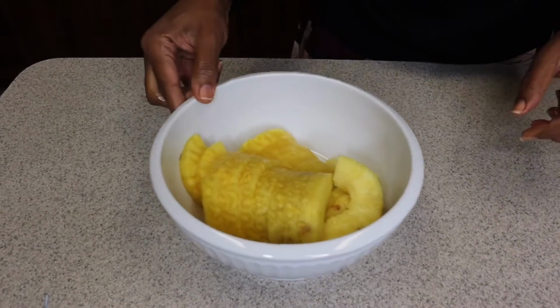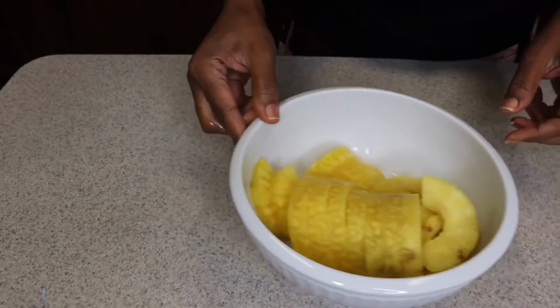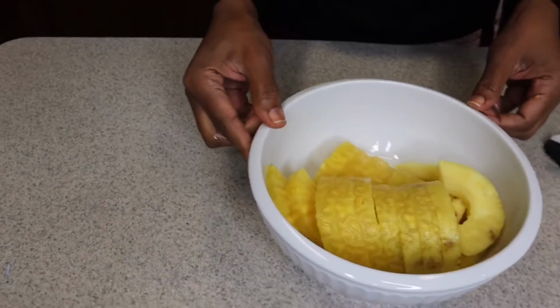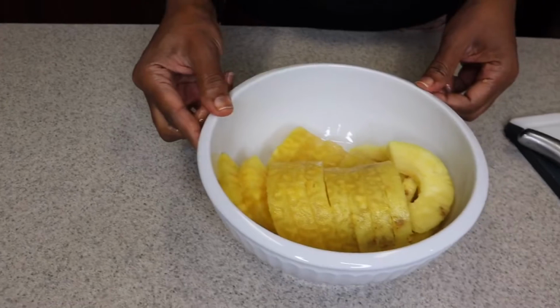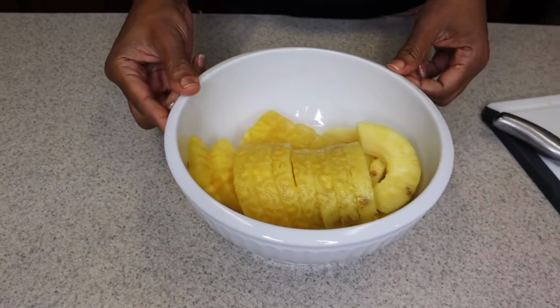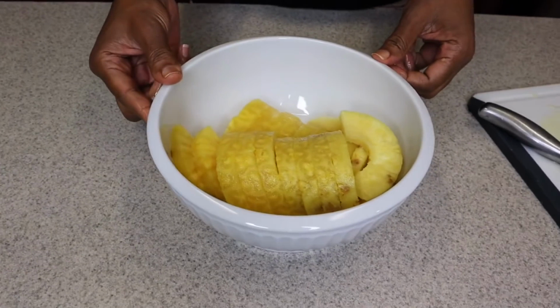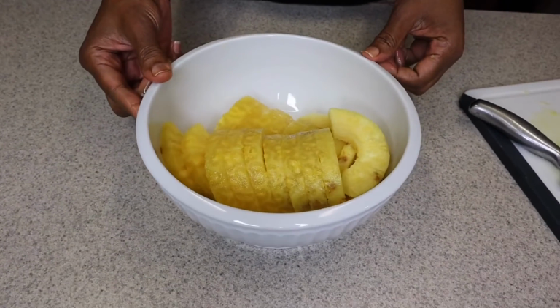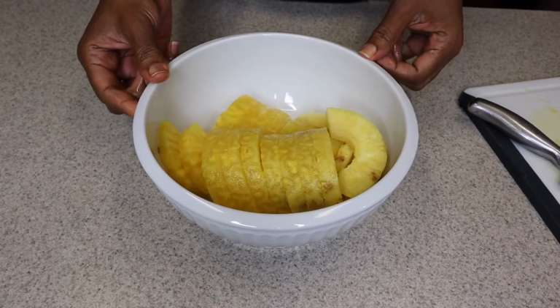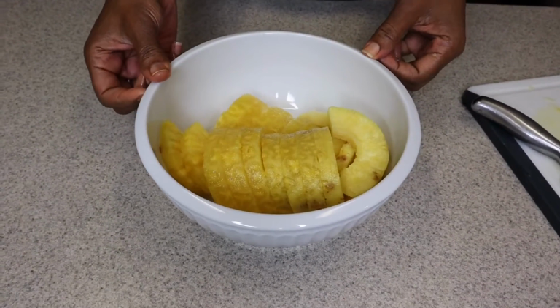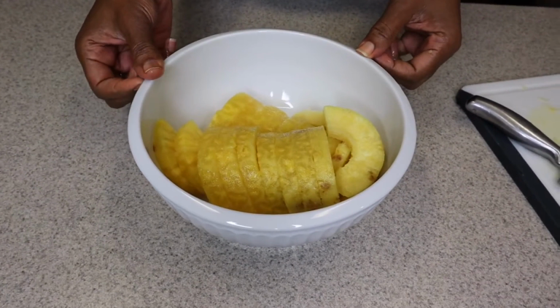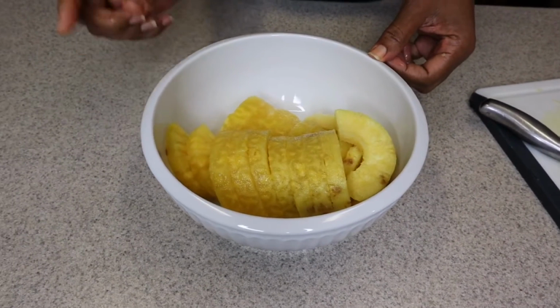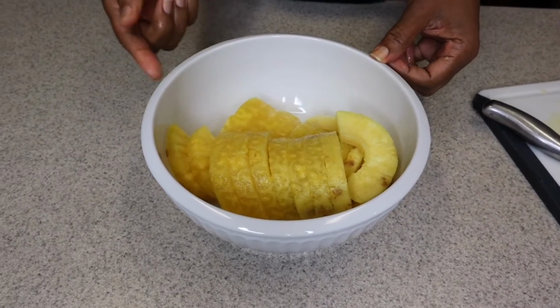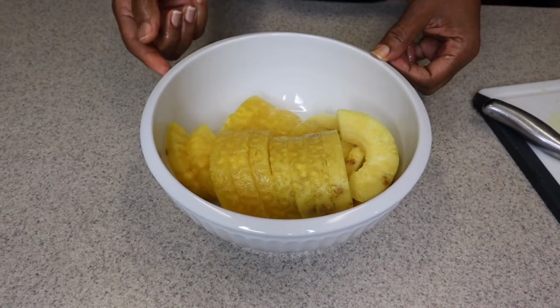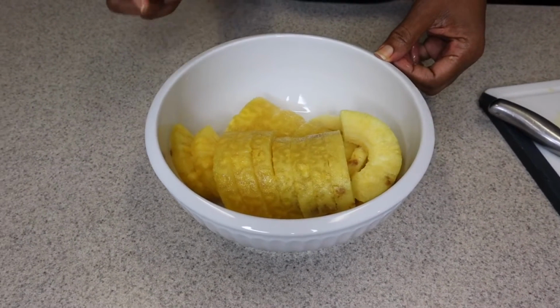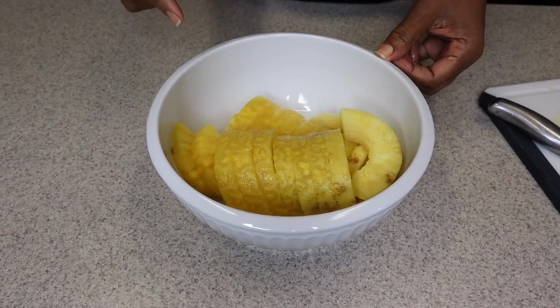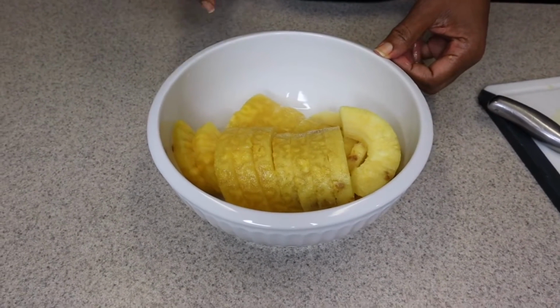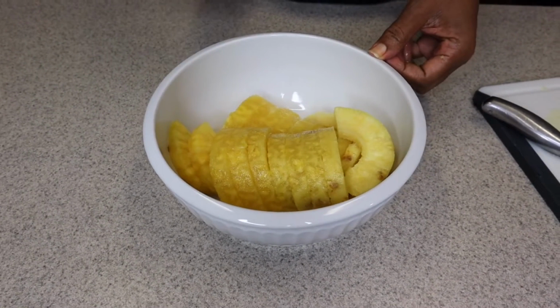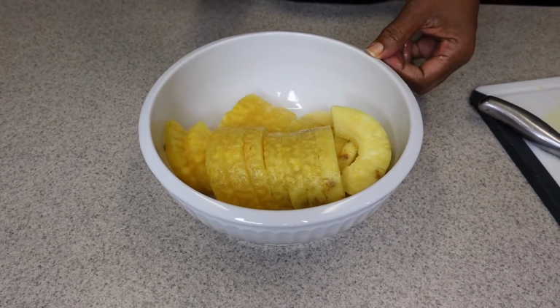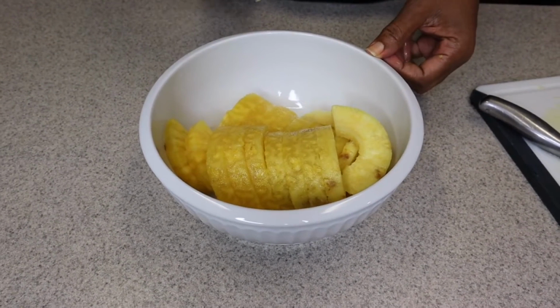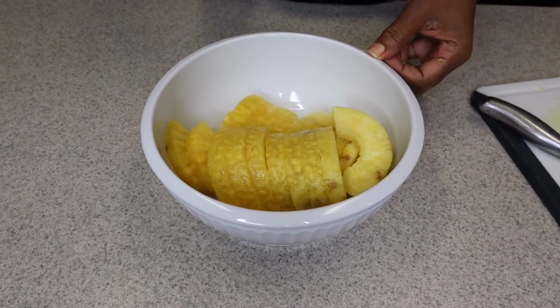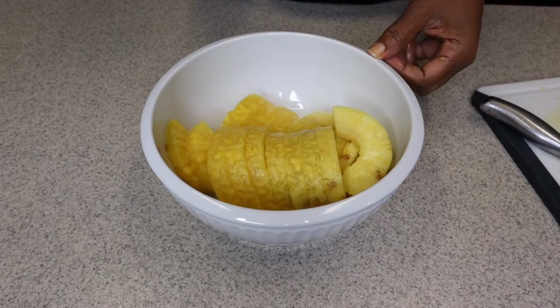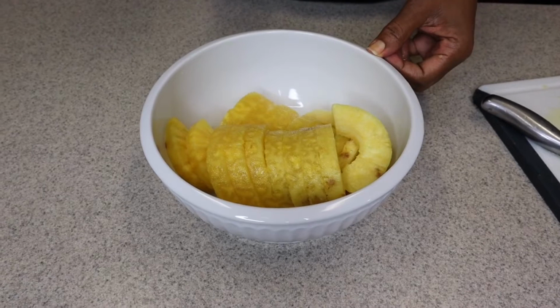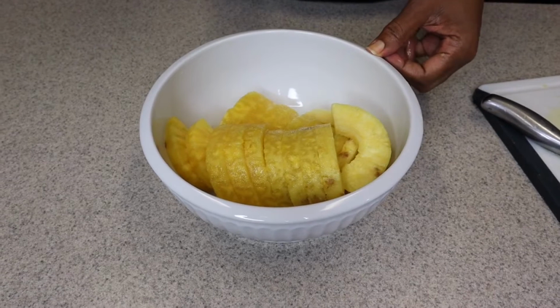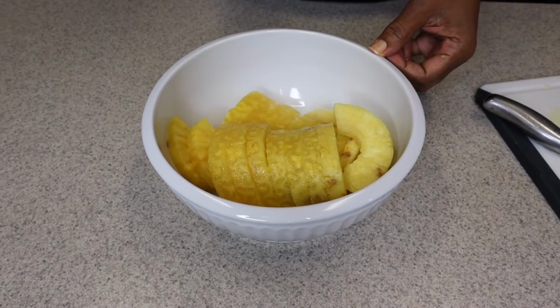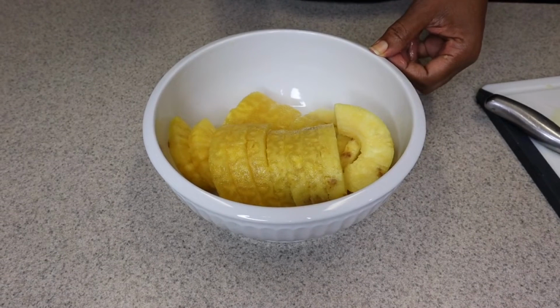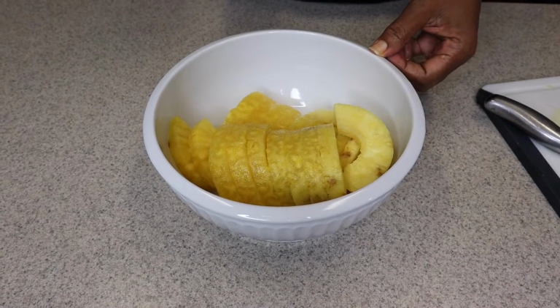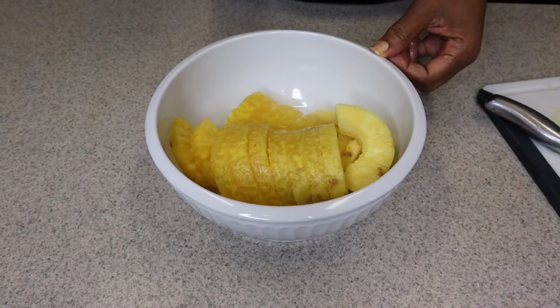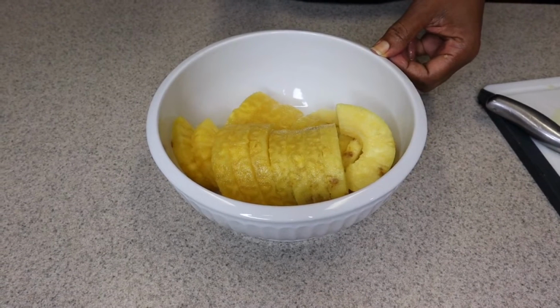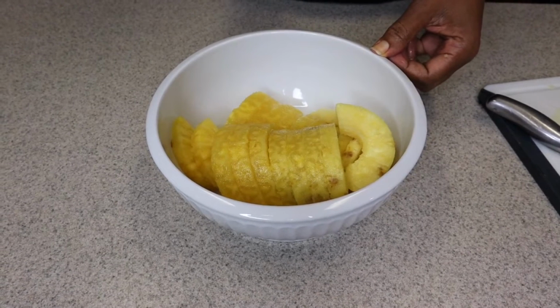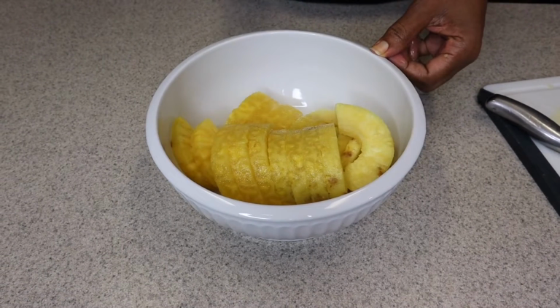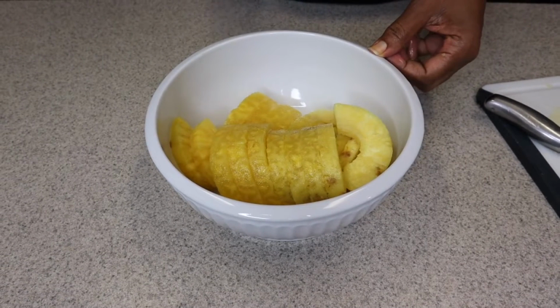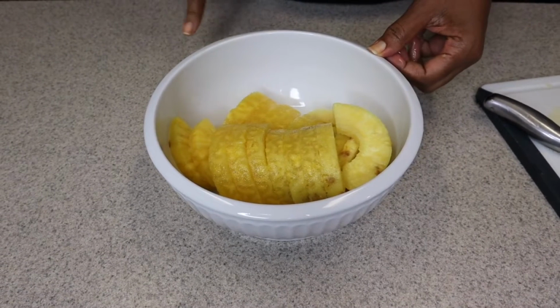And put it in a bowl just like this. So there we go — our pineapple is ready. I'm going to be using some of this pineapple to make some pineapple chicken, which tastes really good too.